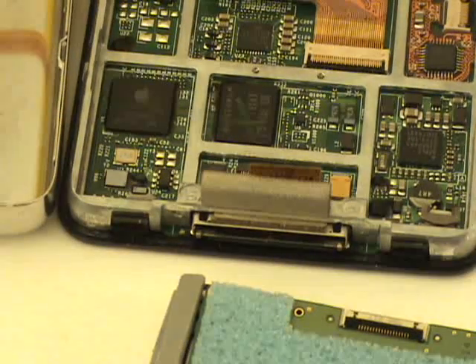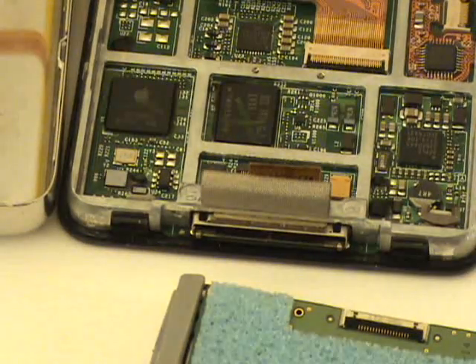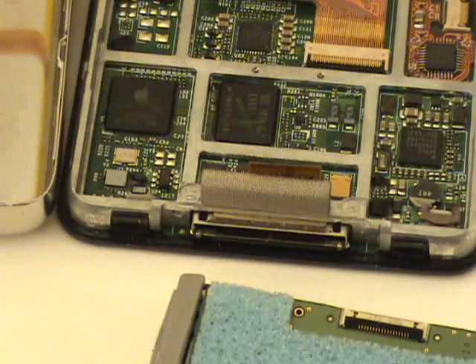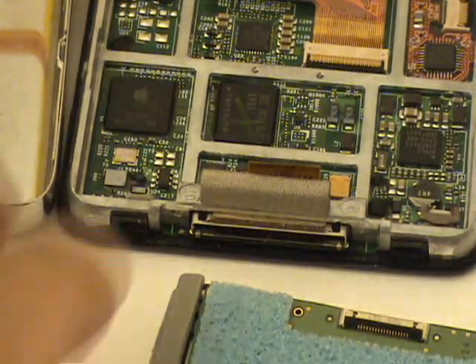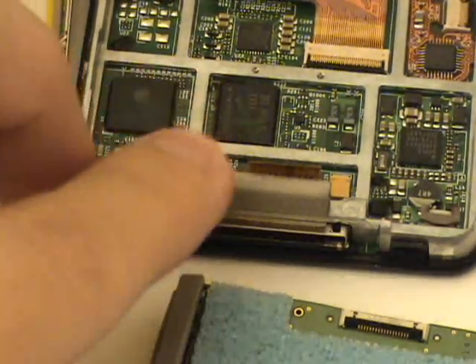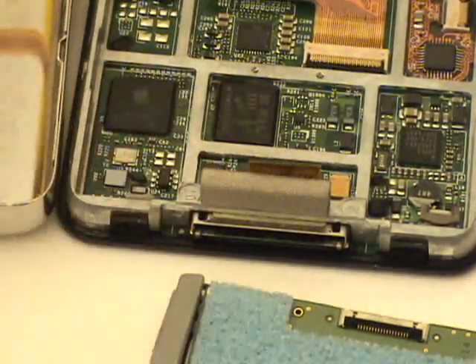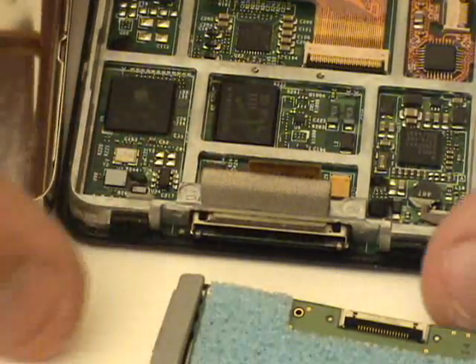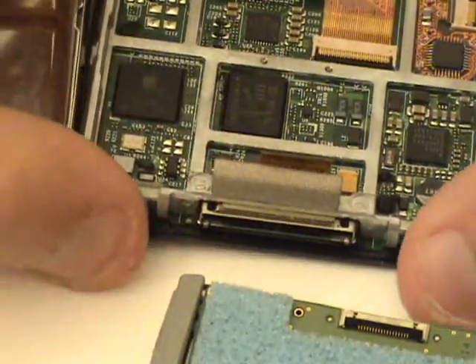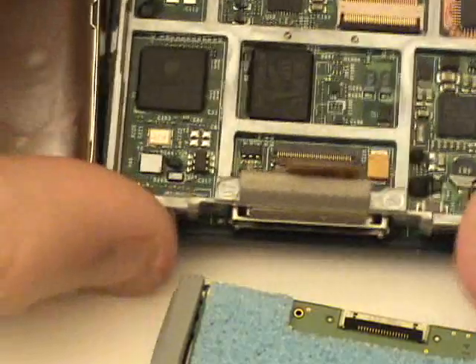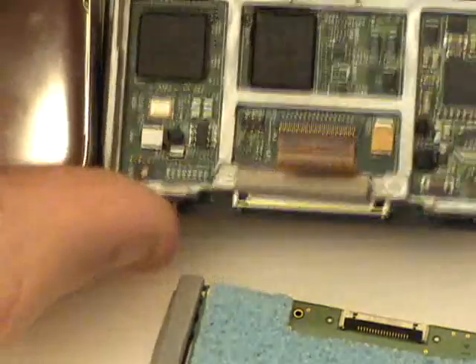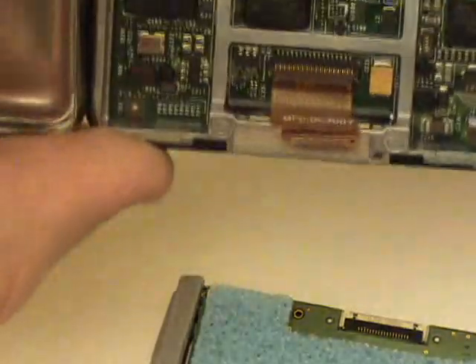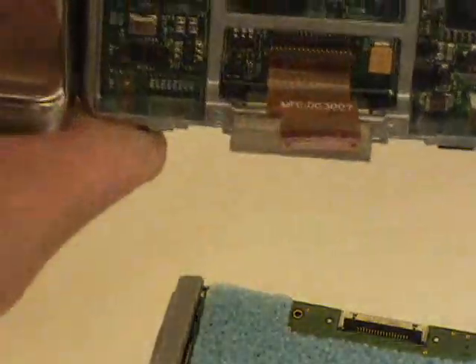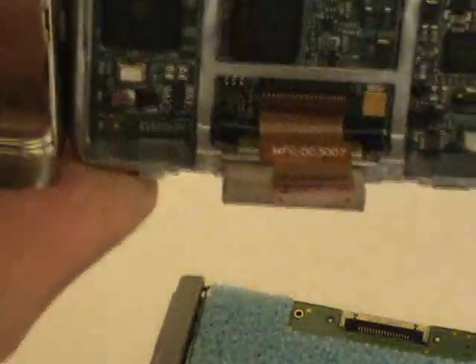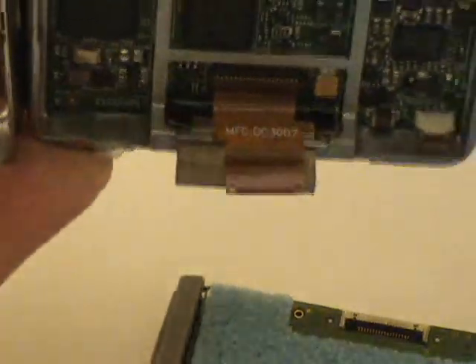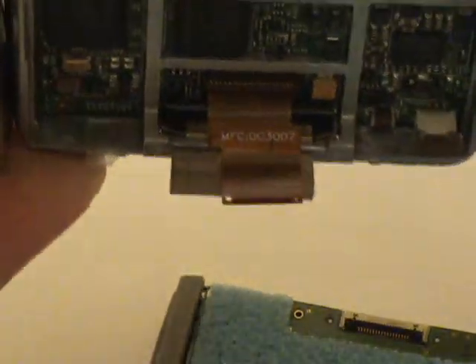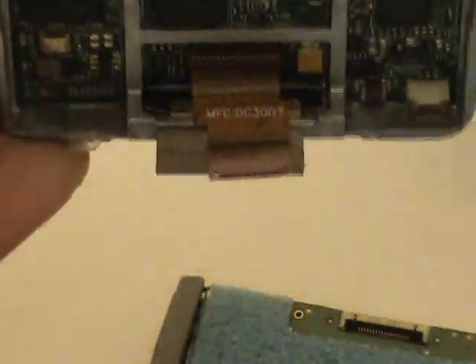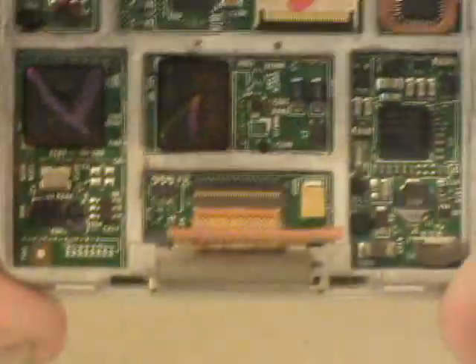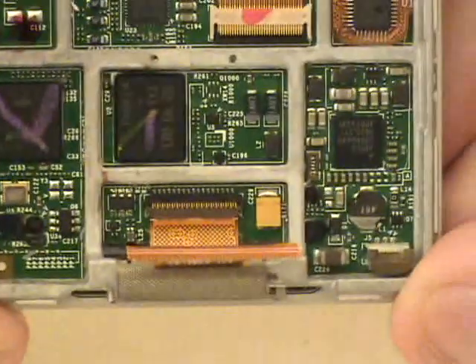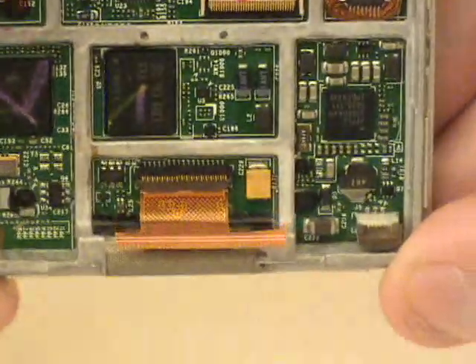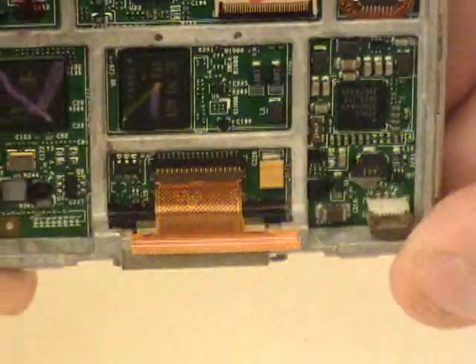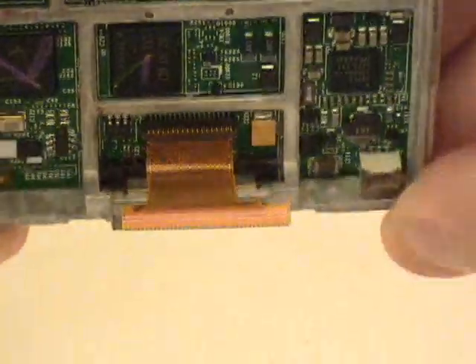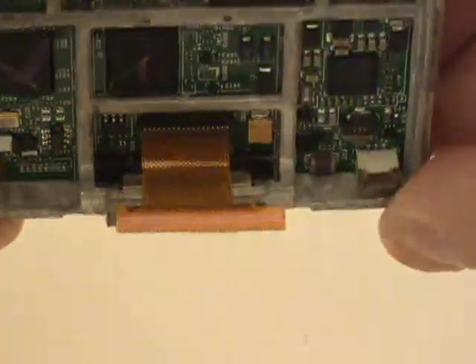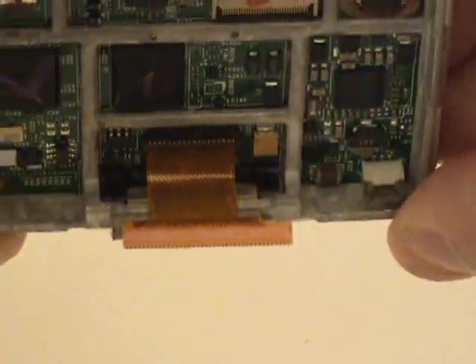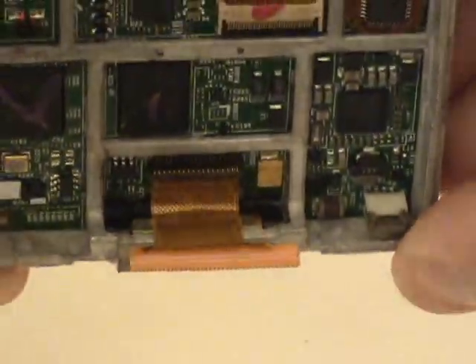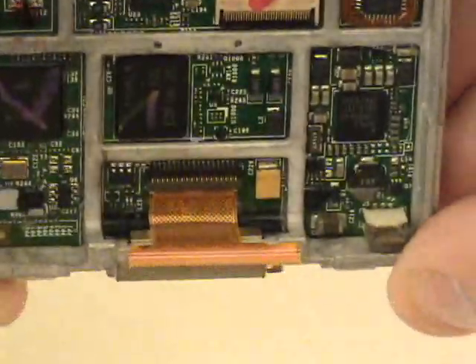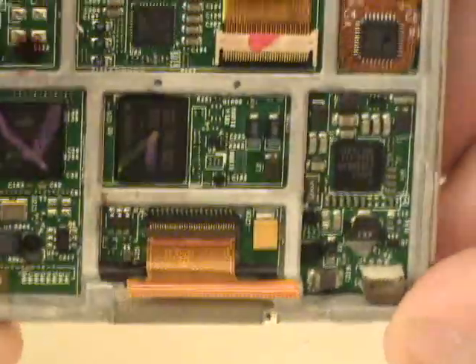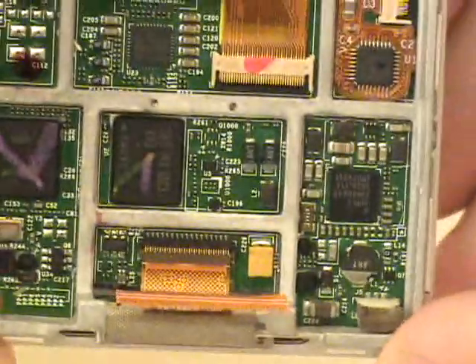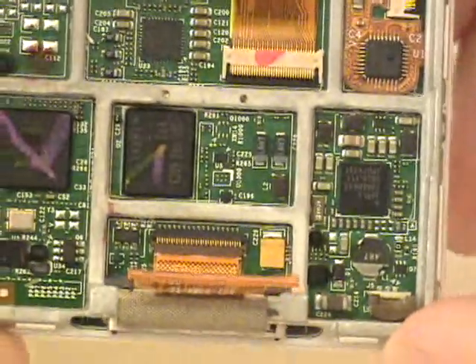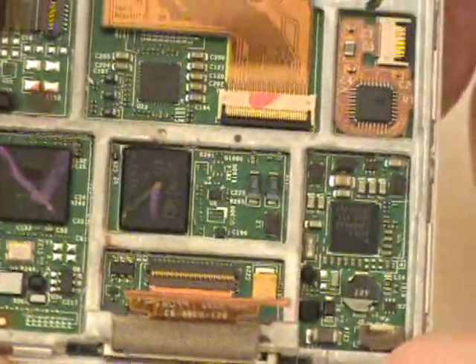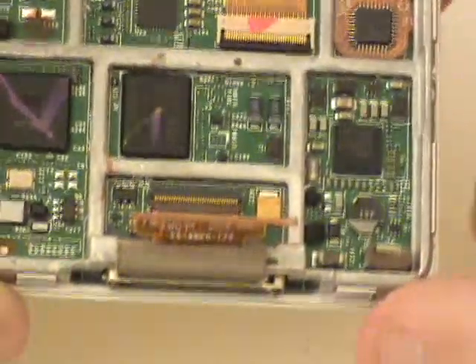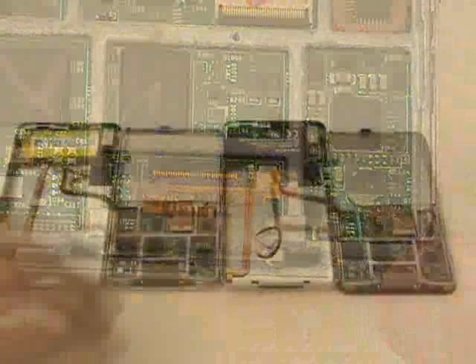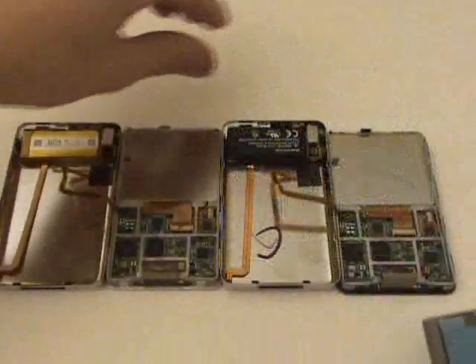Here's a close-up look at the two different types of cables. Here's the cable used in the thick version of the 160GB iPod Classic, and here's the cable used in the thin version of the 160GB Classic in addition to the 80 and 120s.